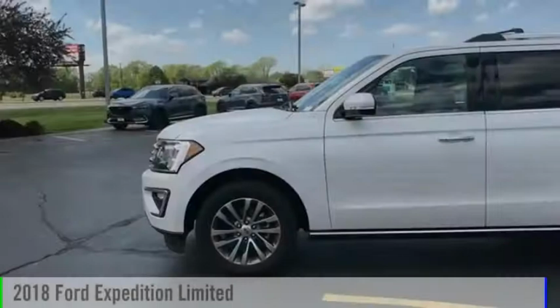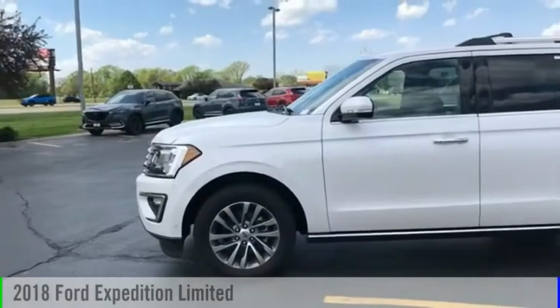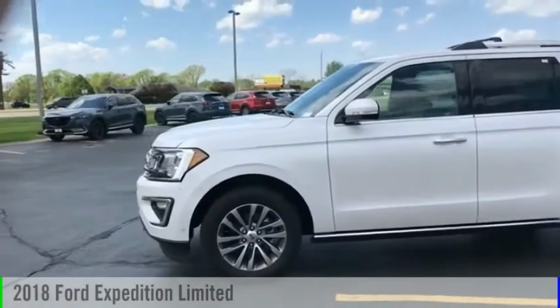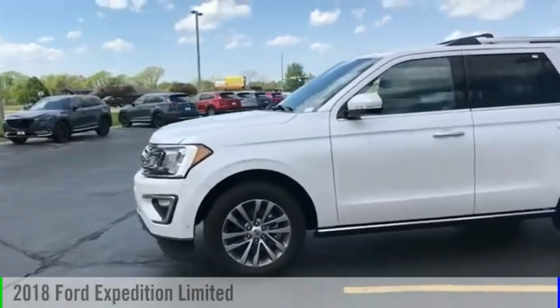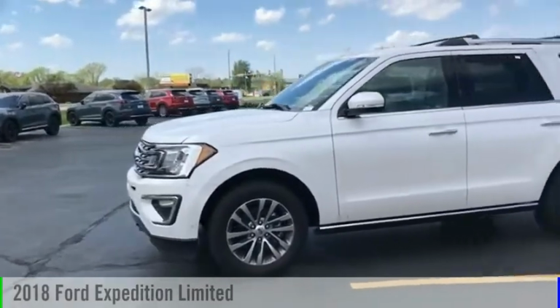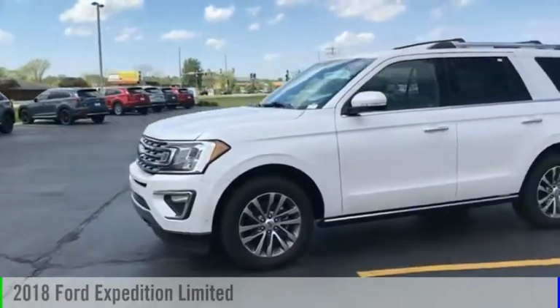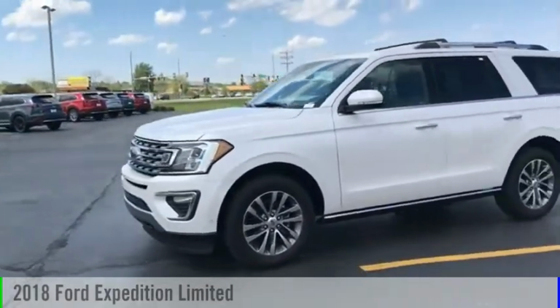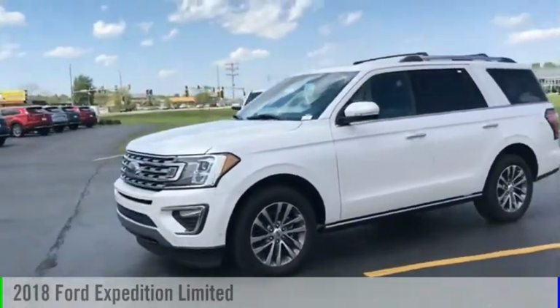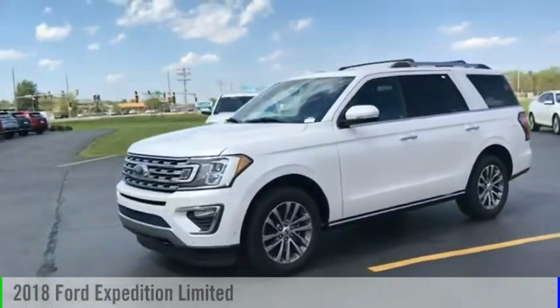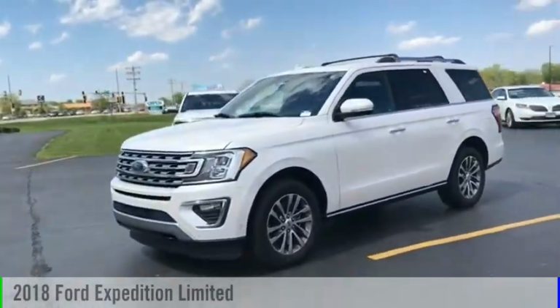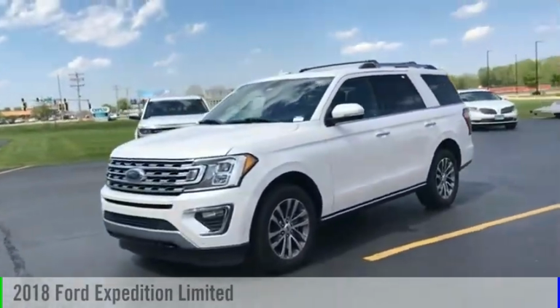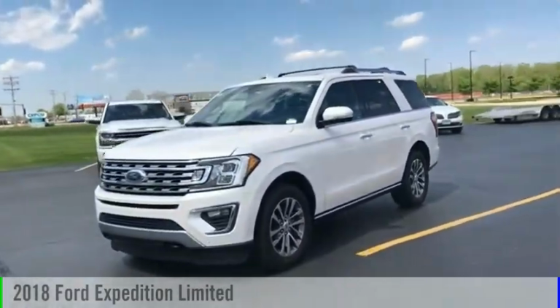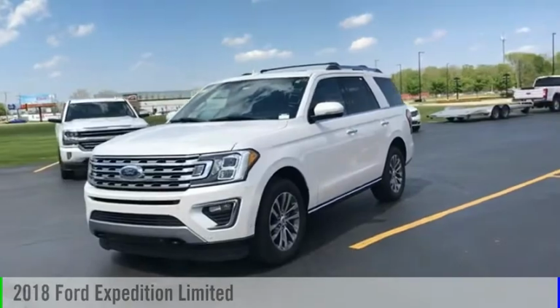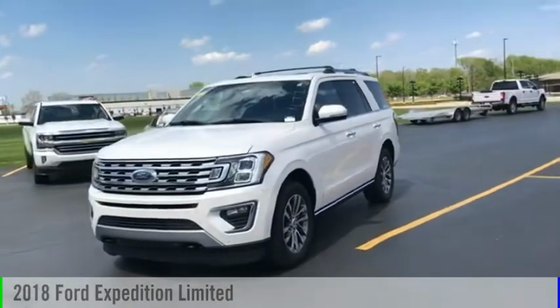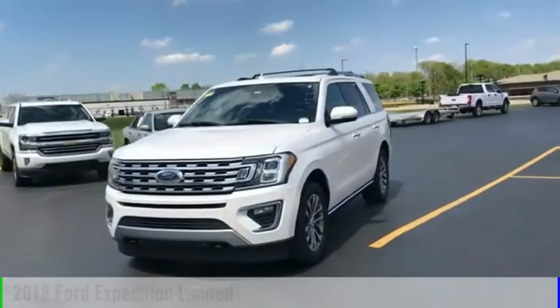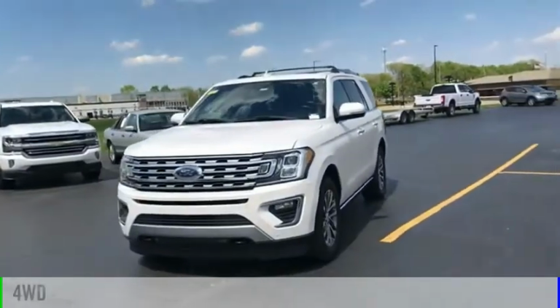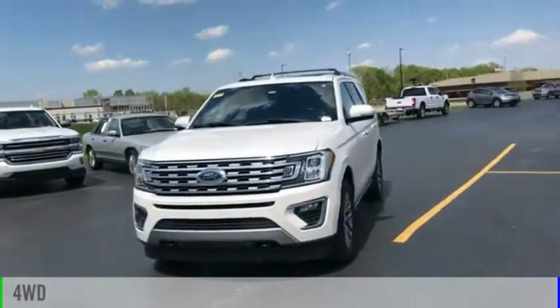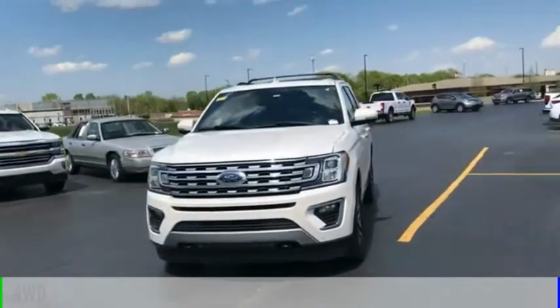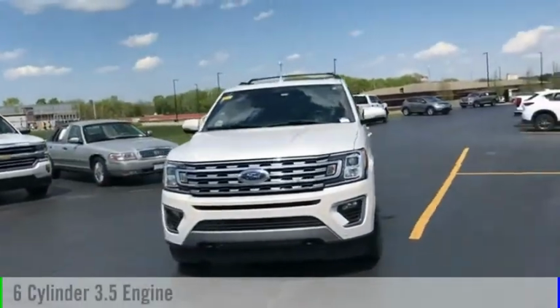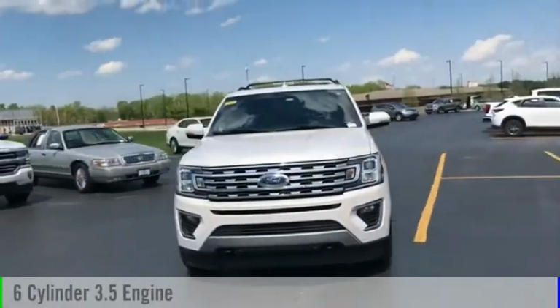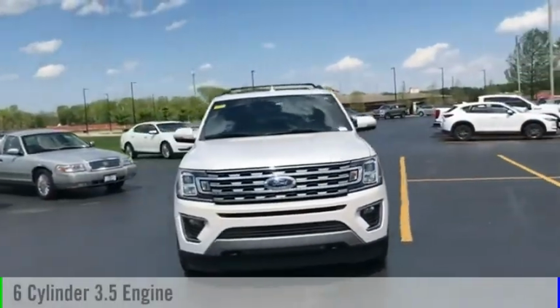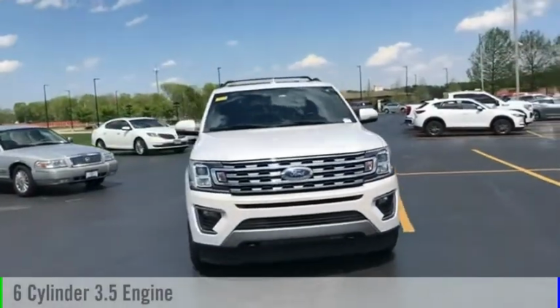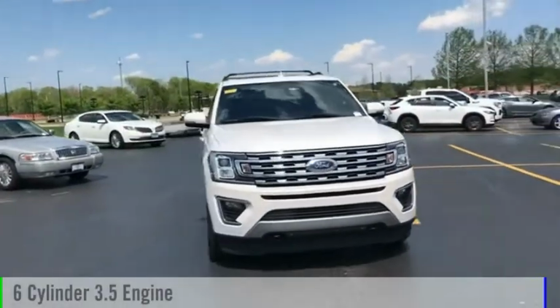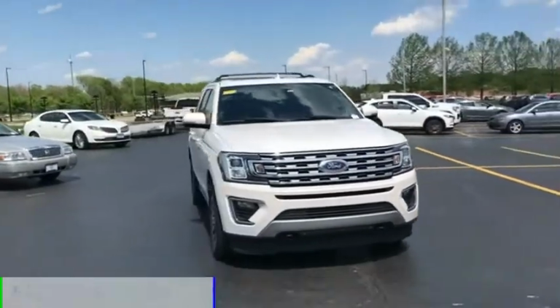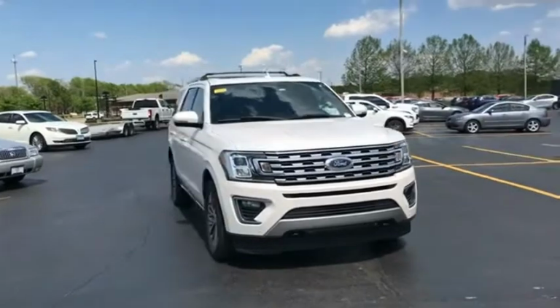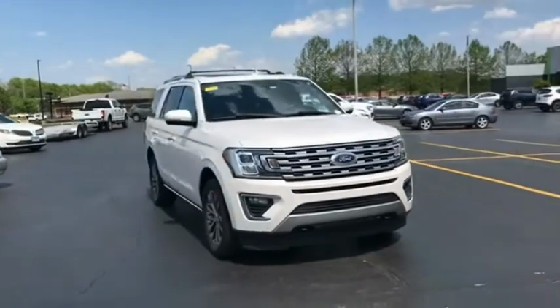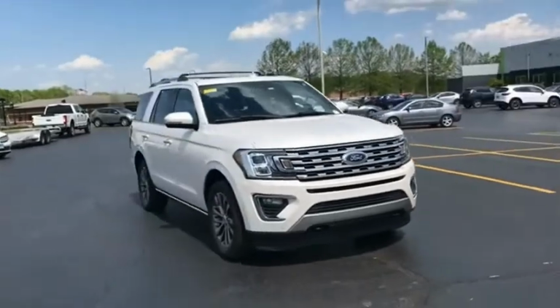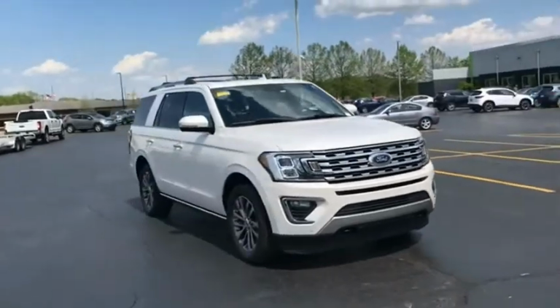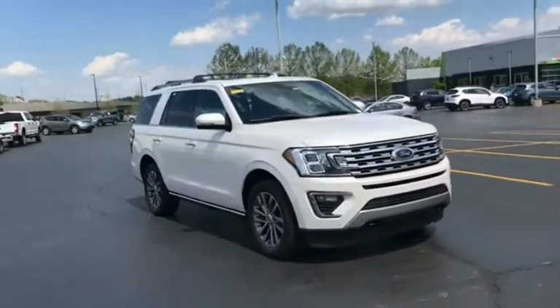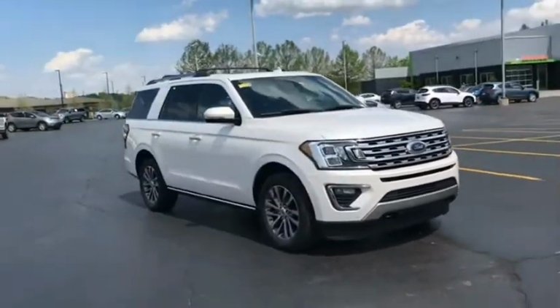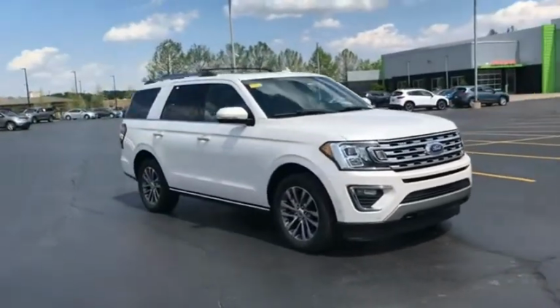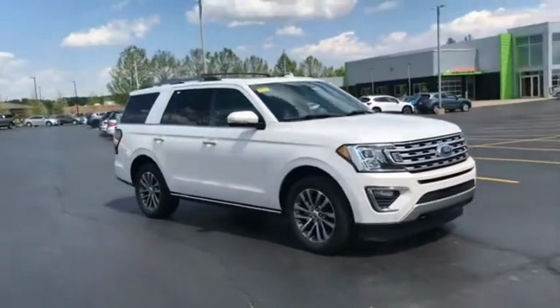Looking for the right vehicle? Check out the 2018 Expedition. This vehicle is powered by a four-wheel drive, six-cylinder, 3.5-liter engine. Powerful, controlled, resourceful. Expedition.